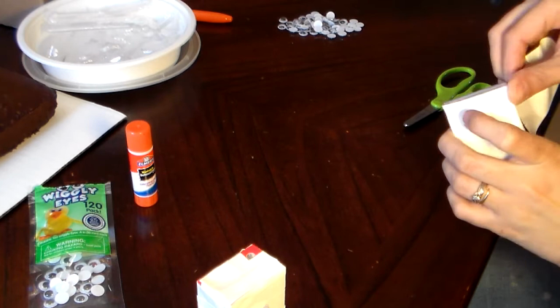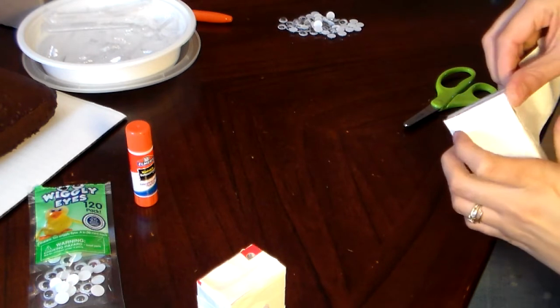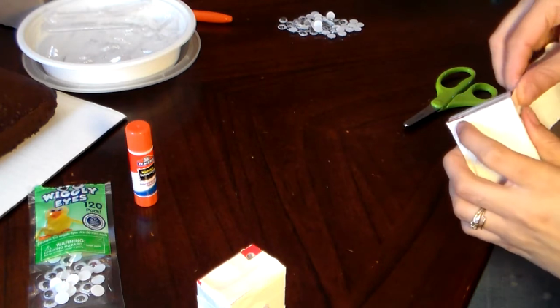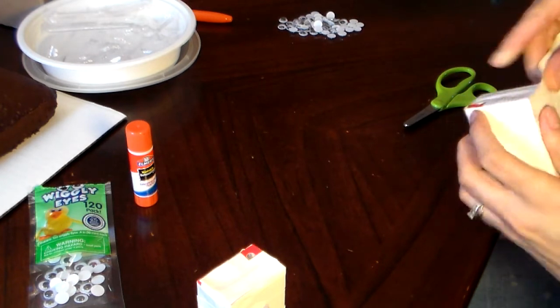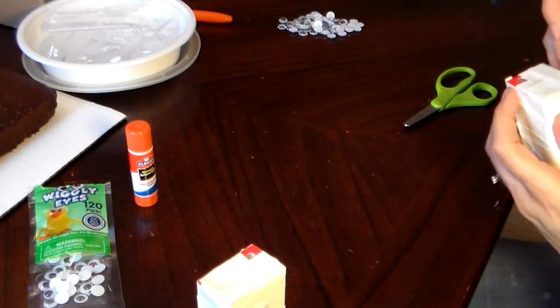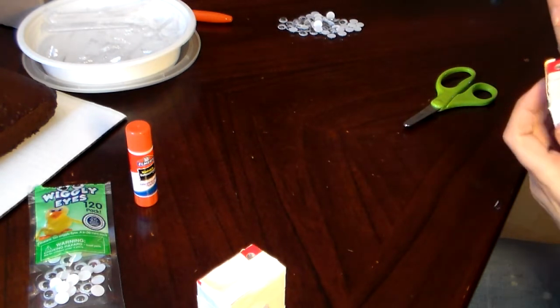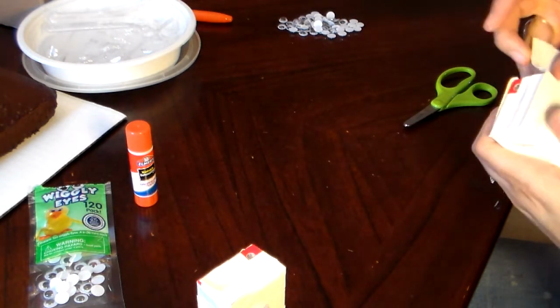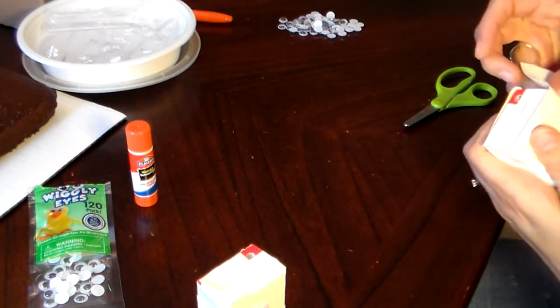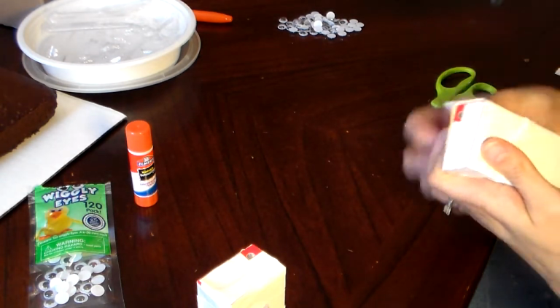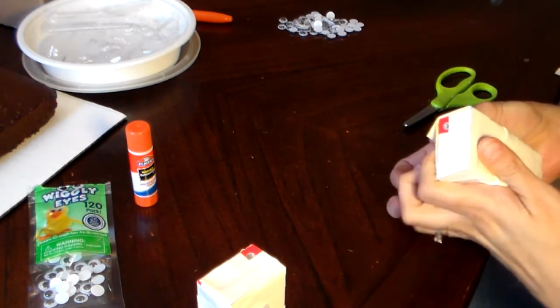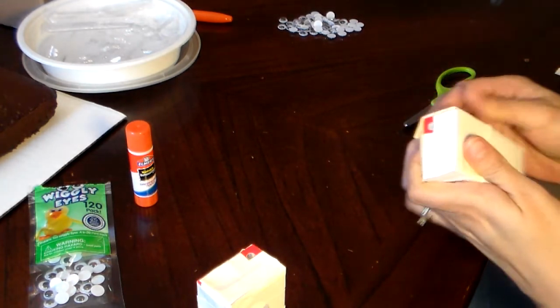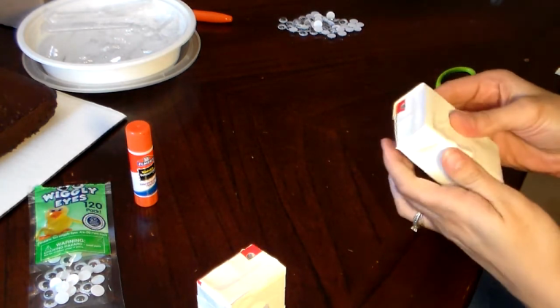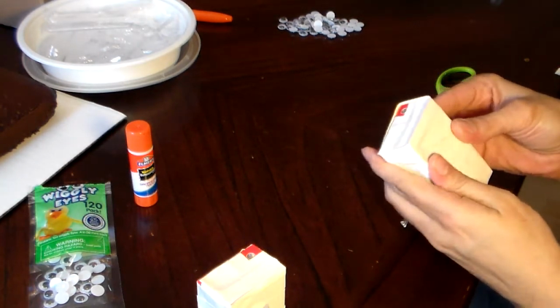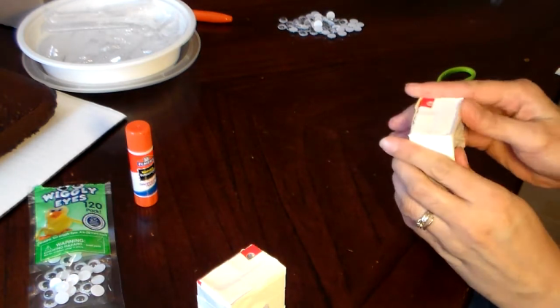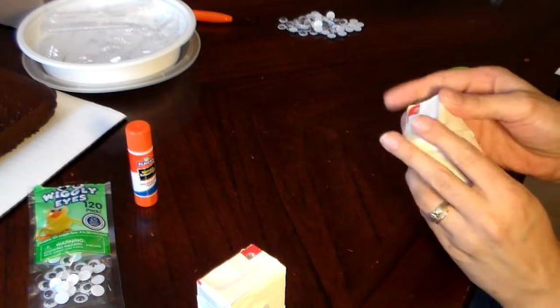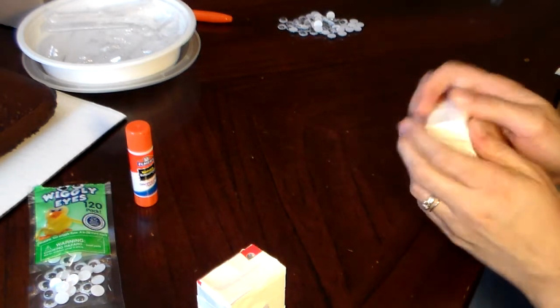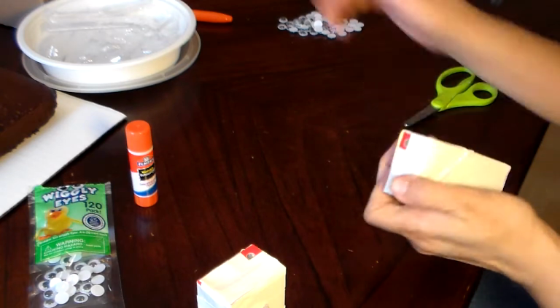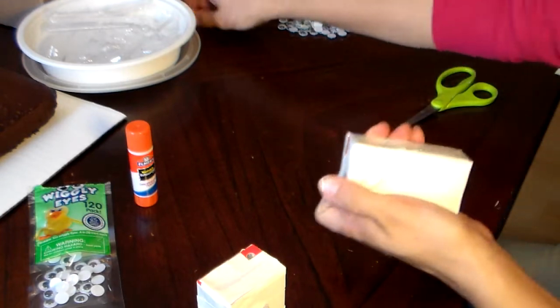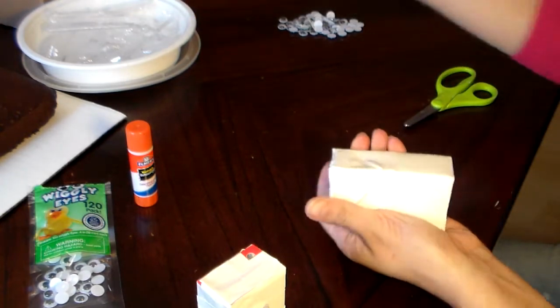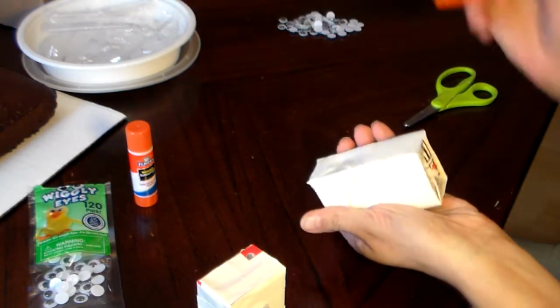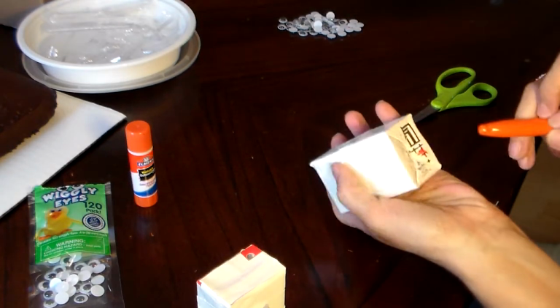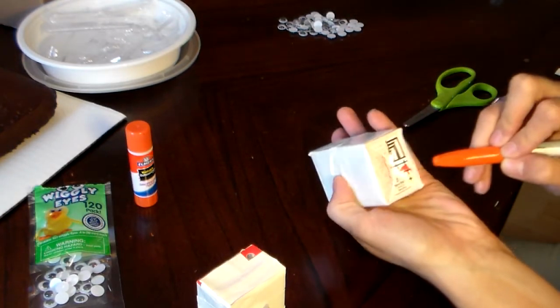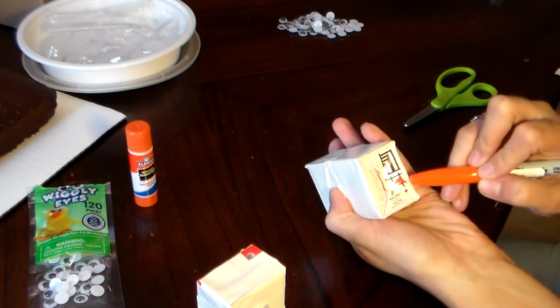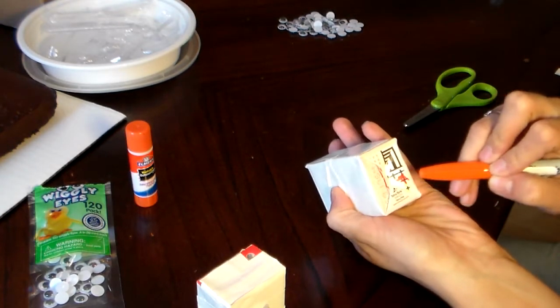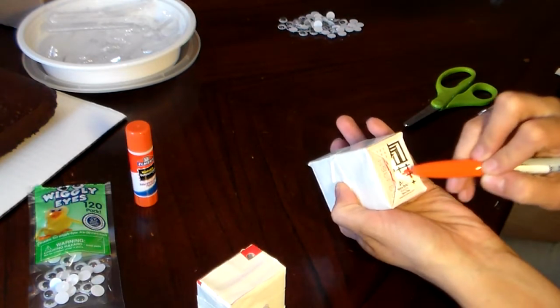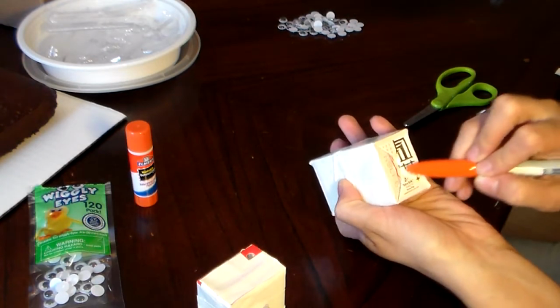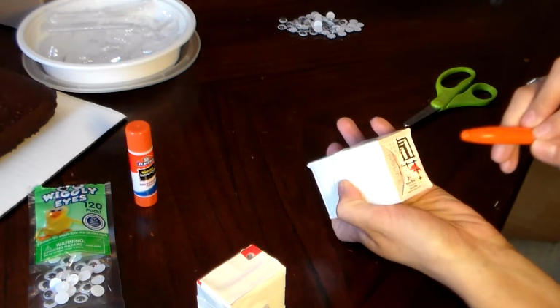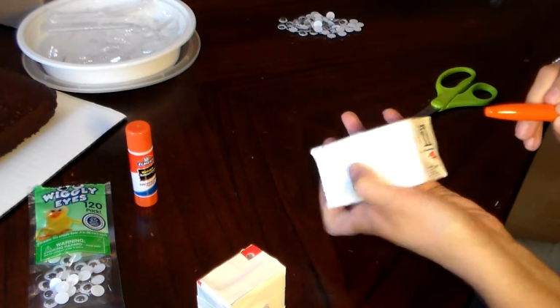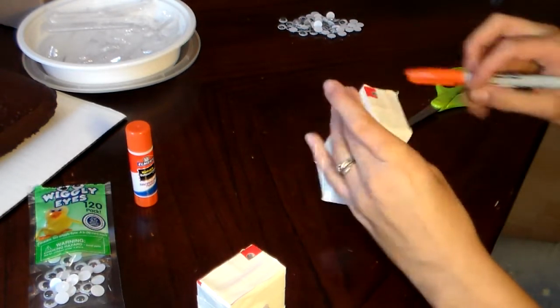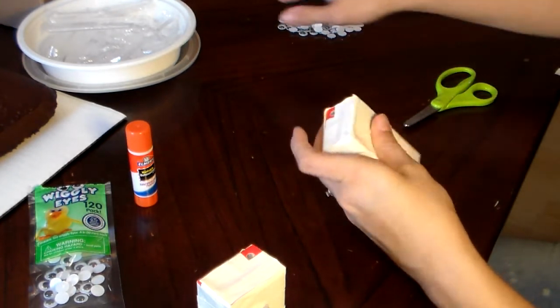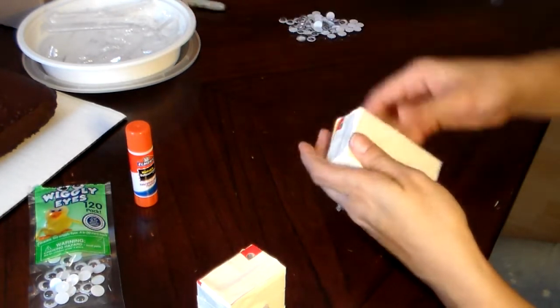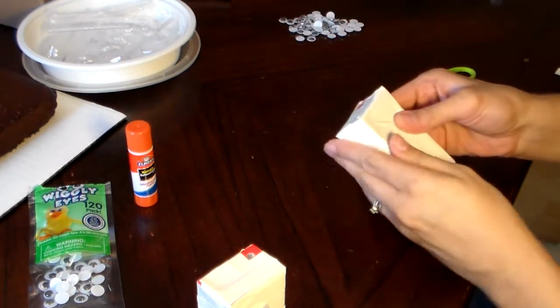Since I'm doing a variety of different juice flavors, and kids all like different juice flavors, I decided to take a Sharpie, and at the bottom of the box, I just wrote down whatever flavor is in there.